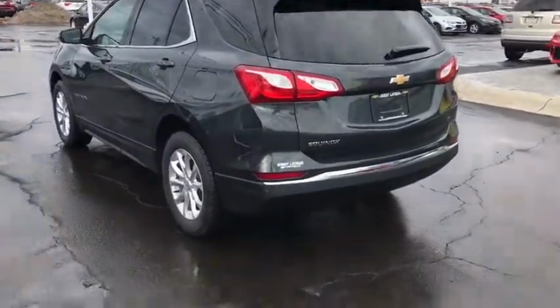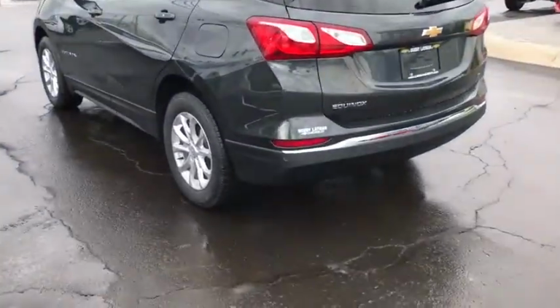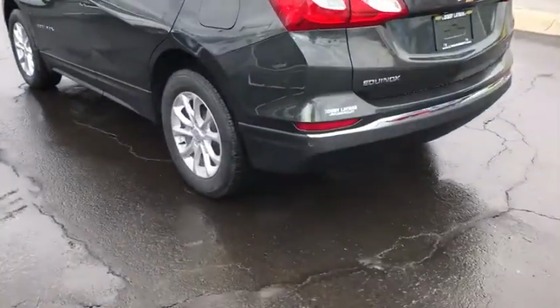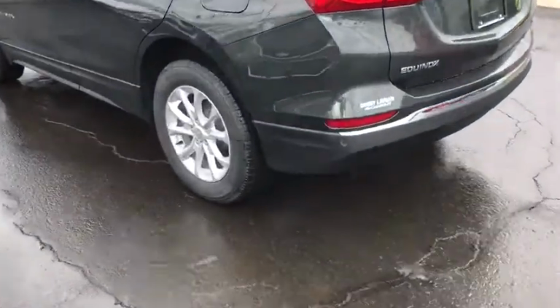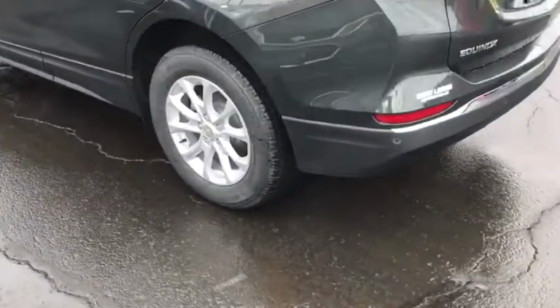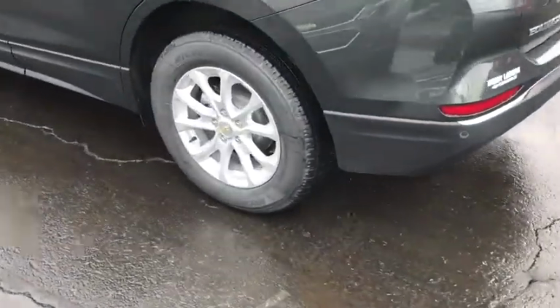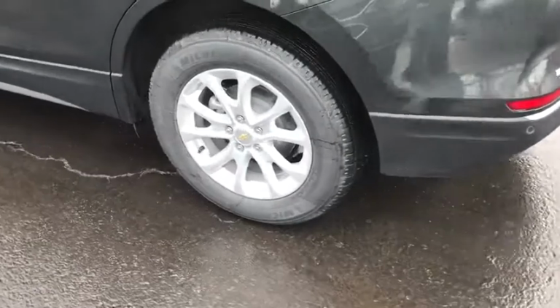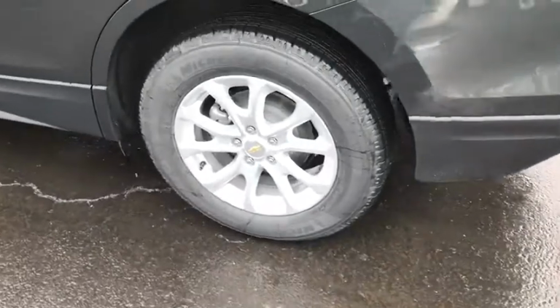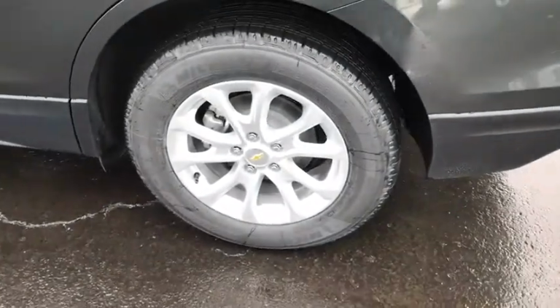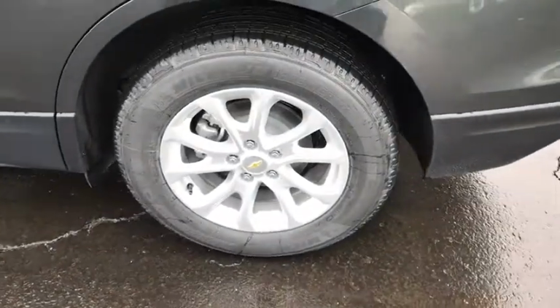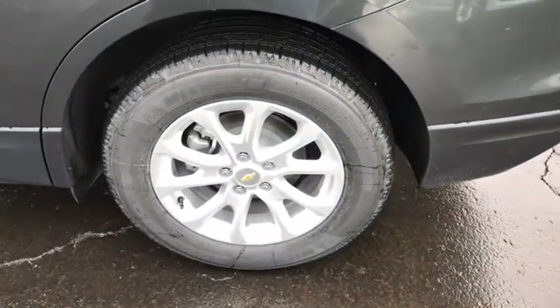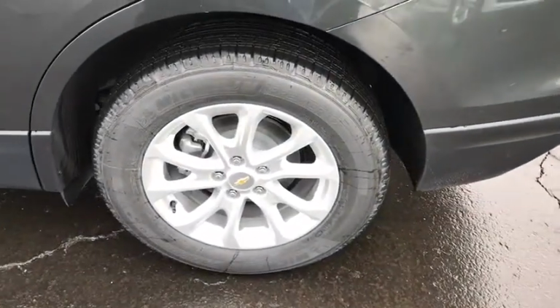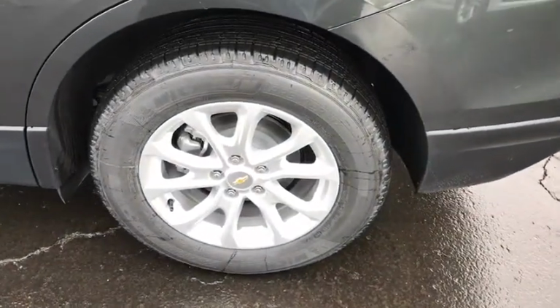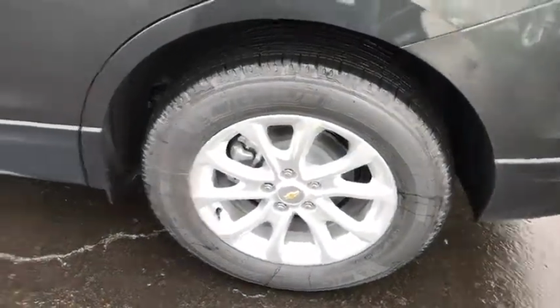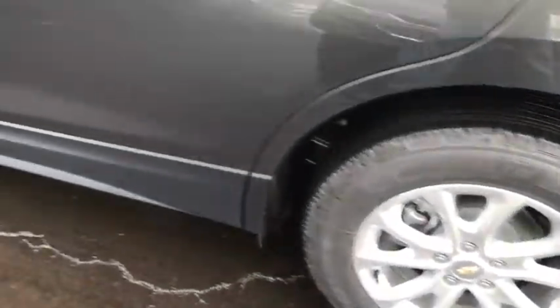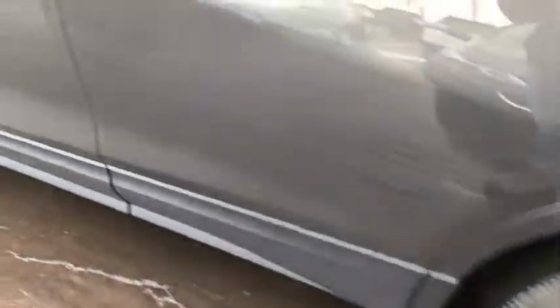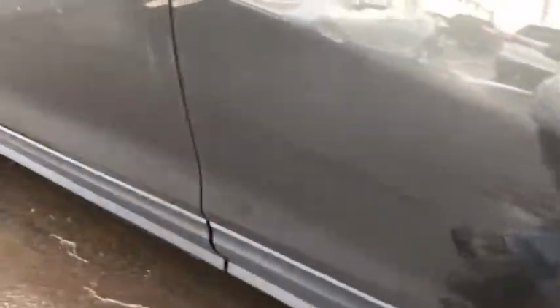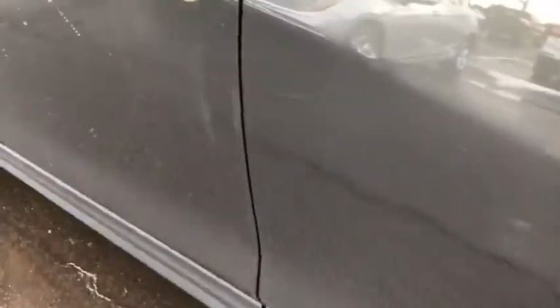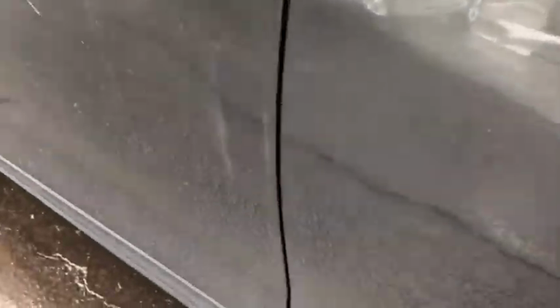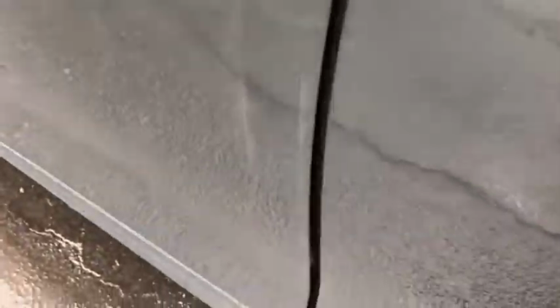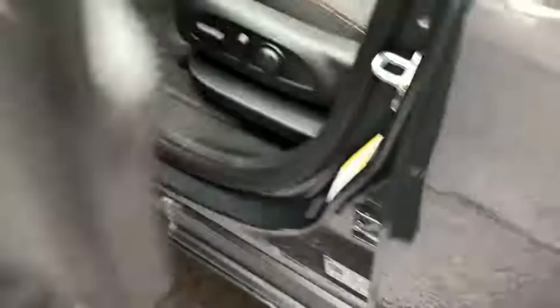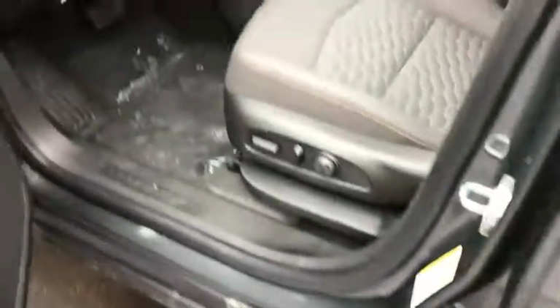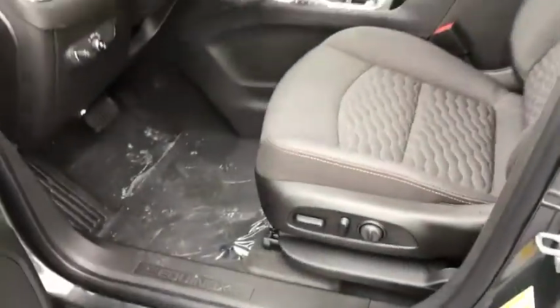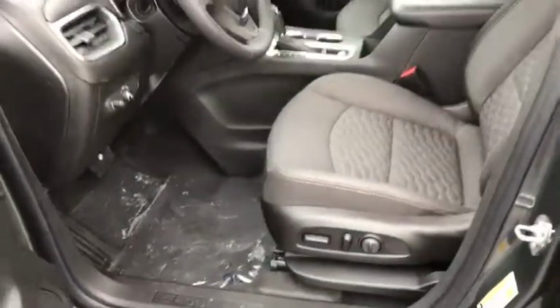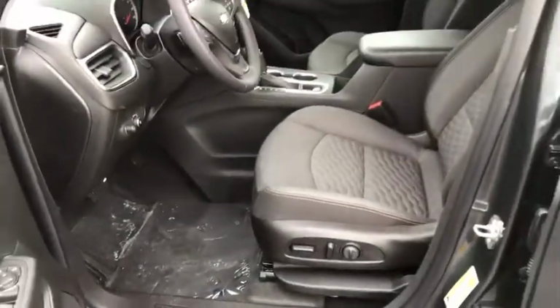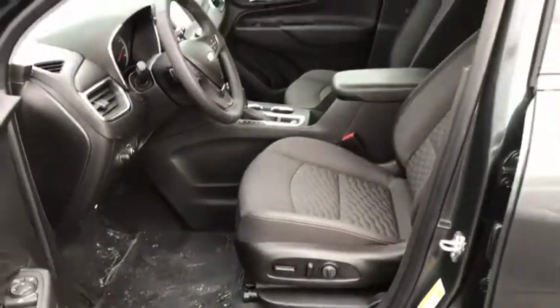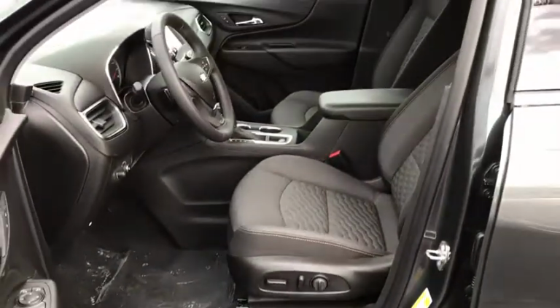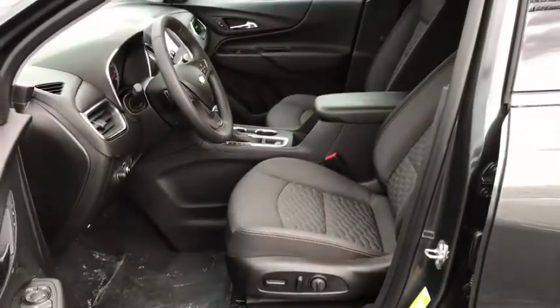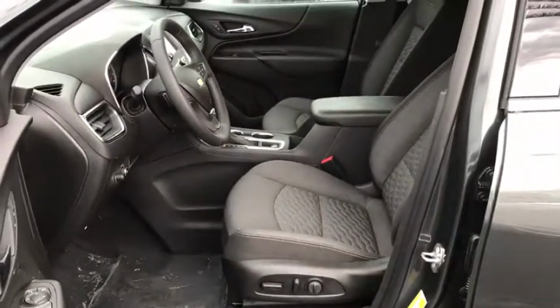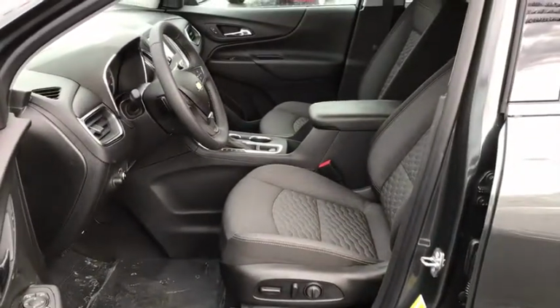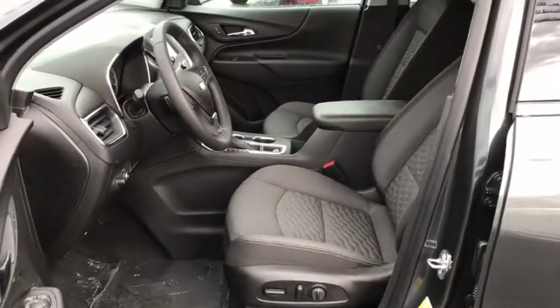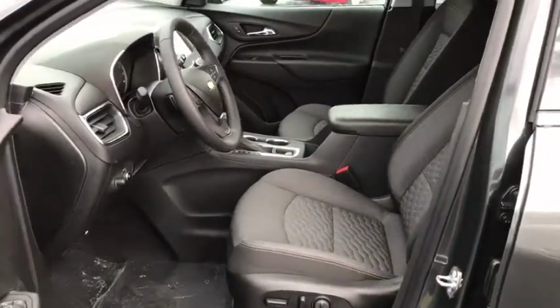Sirius satellite radio, overhead console, front bucket seats, tilt steering wheel. This vehicle offers reliability and good looks at a great price. So come in and take a test drive today.